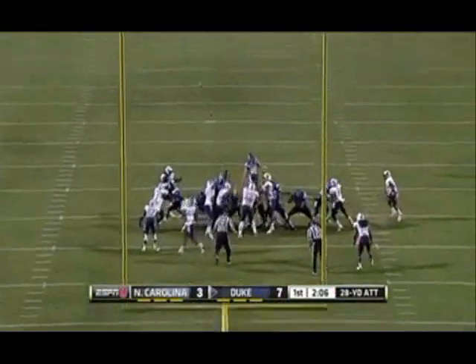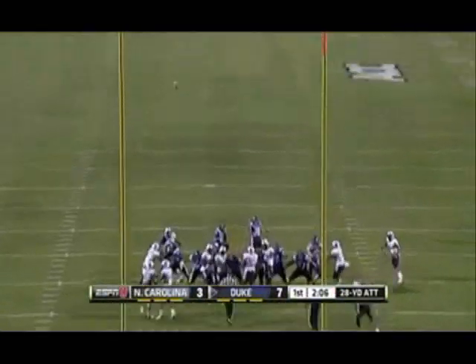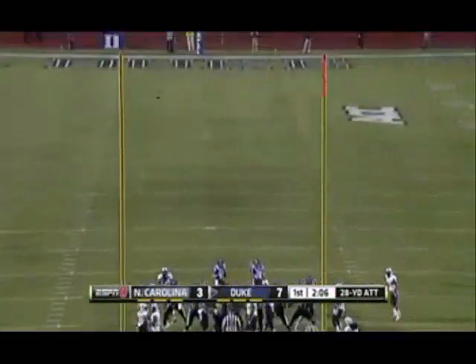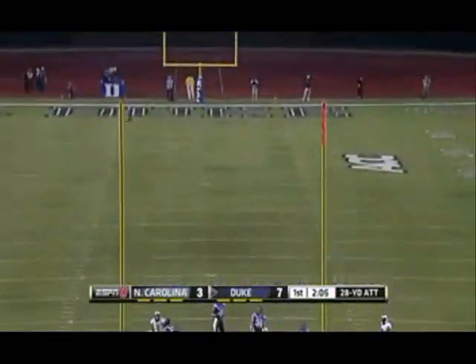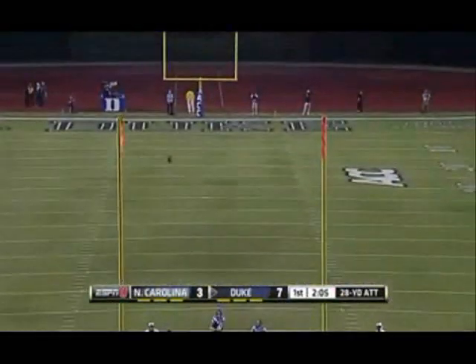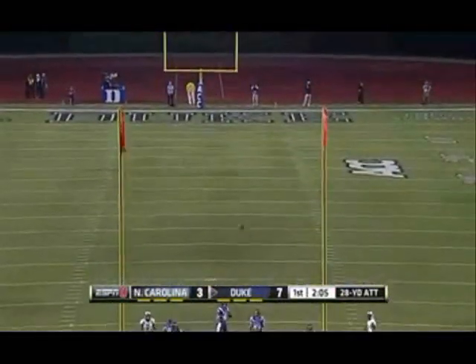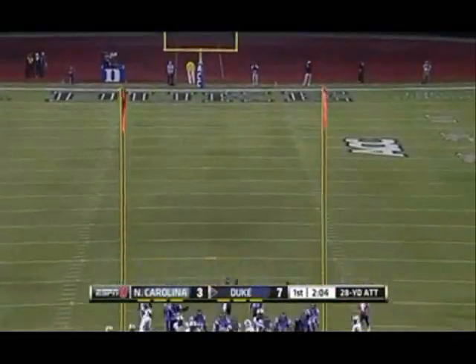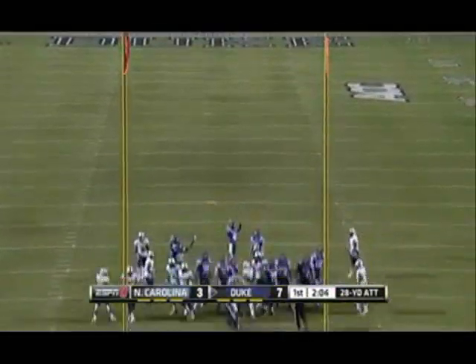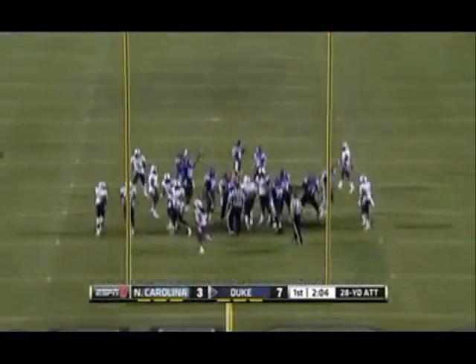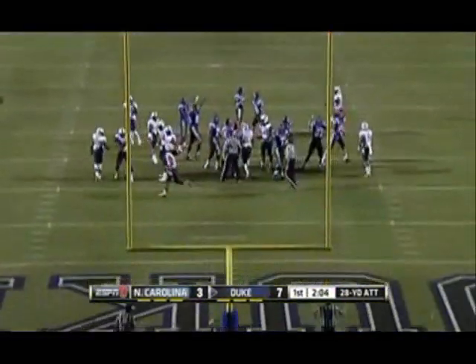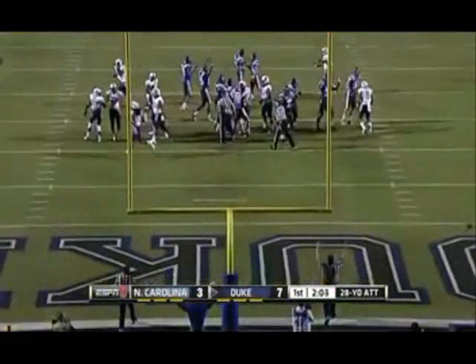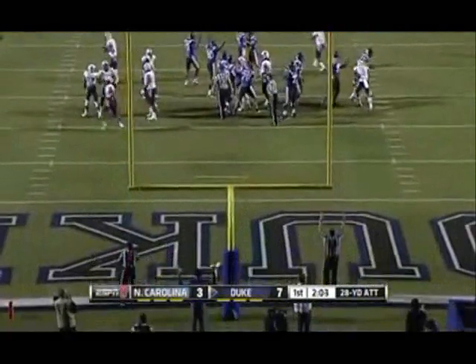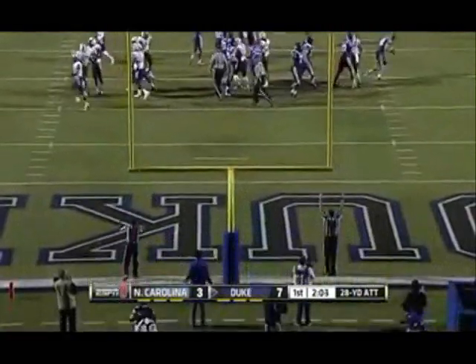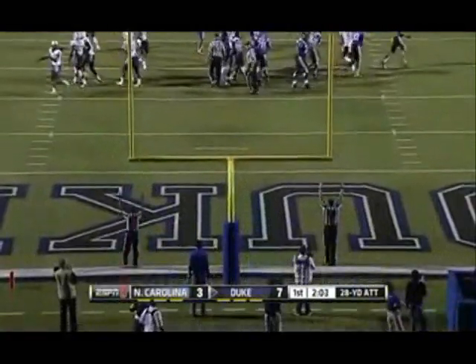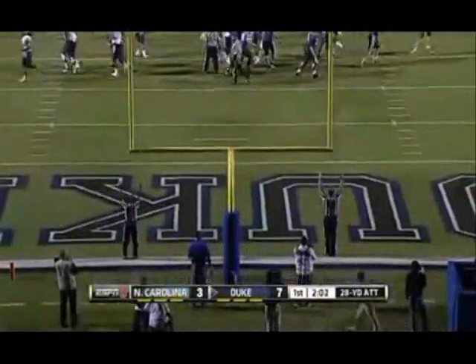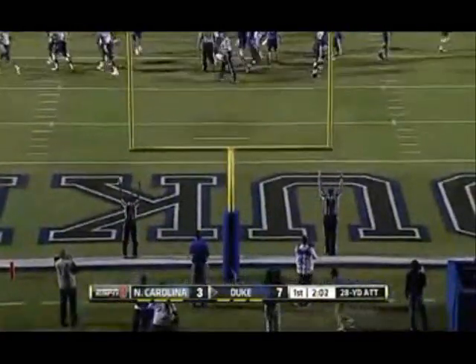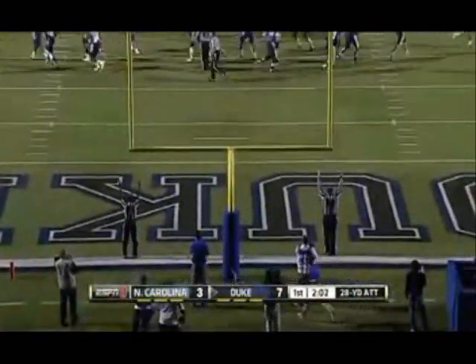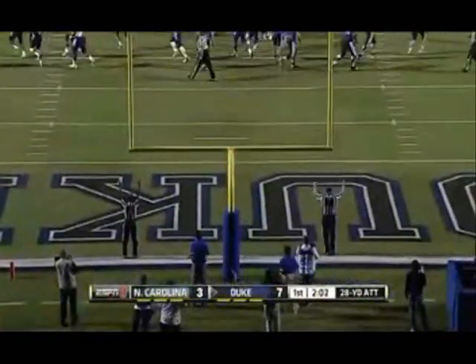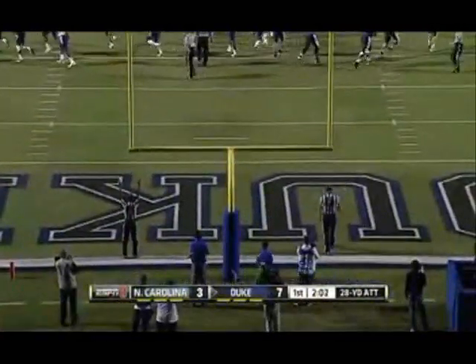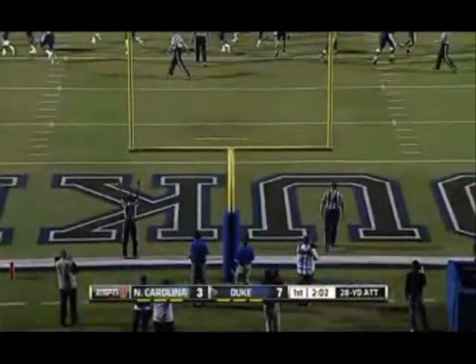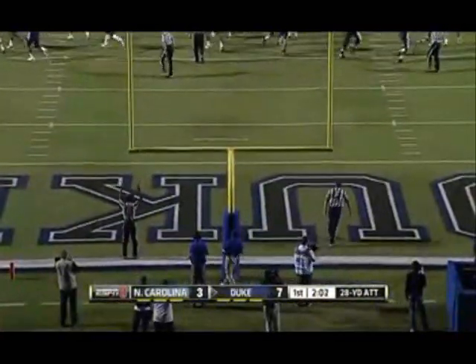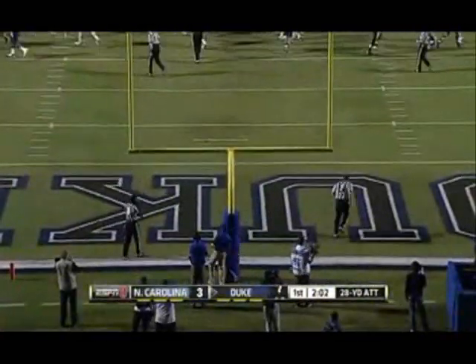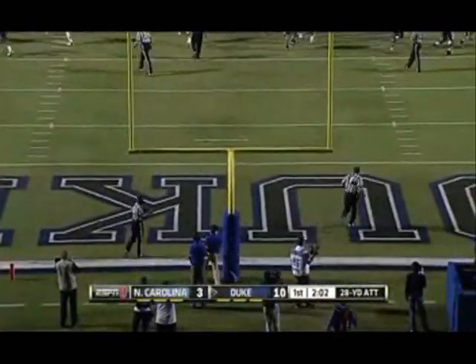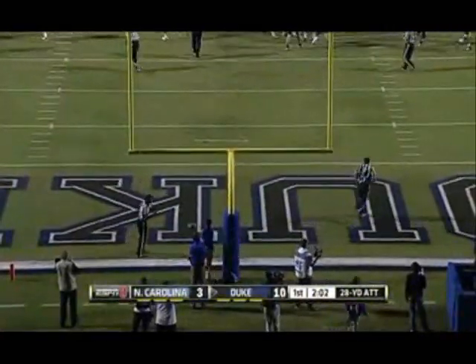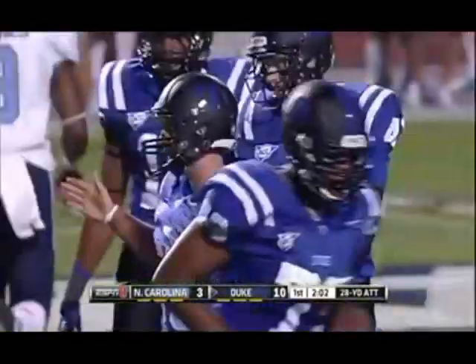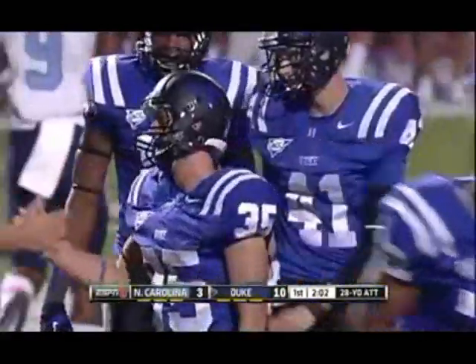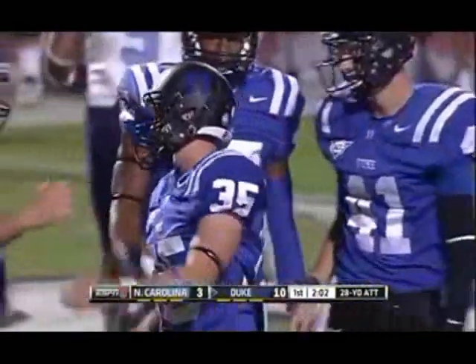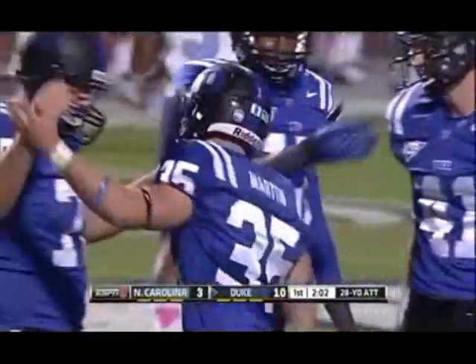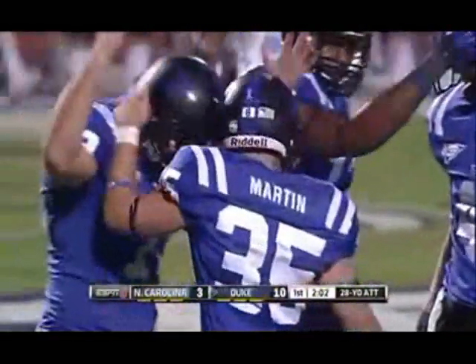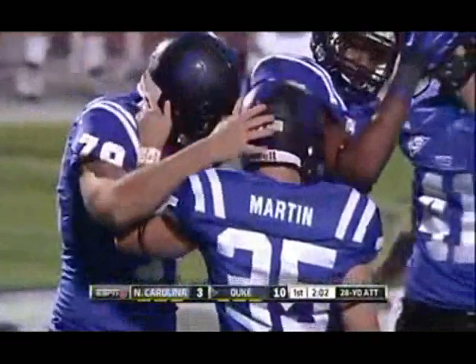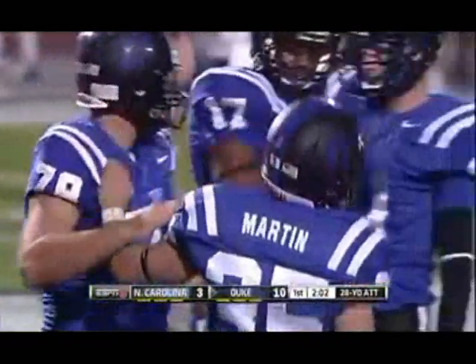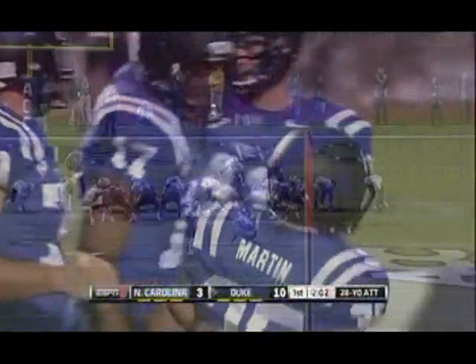28-yard attempt by Ross Martin. It hit the upright, but it got through — it snuck through for Martin, the true freshman who's having an excellent season.